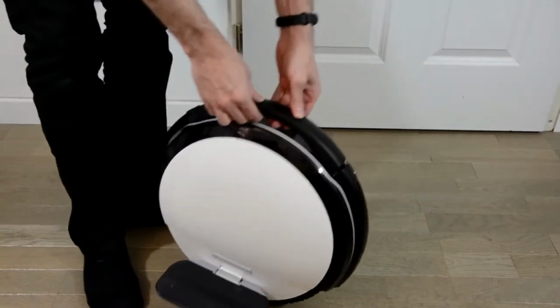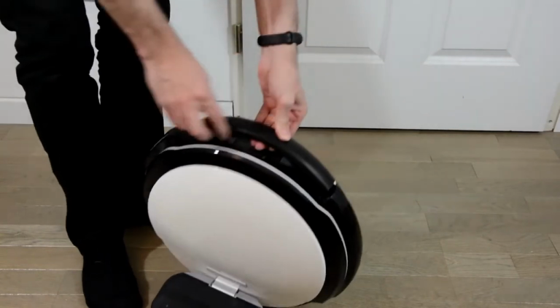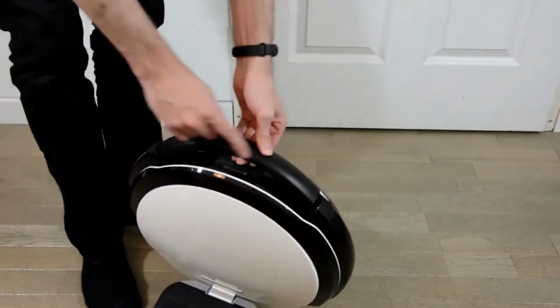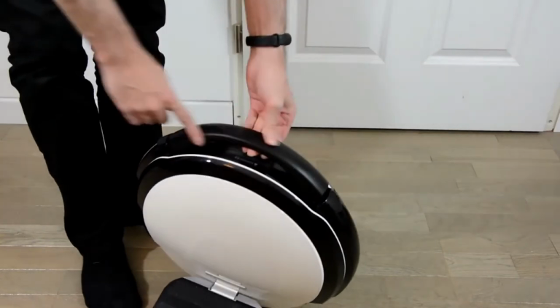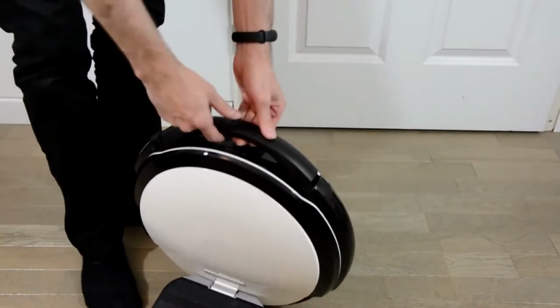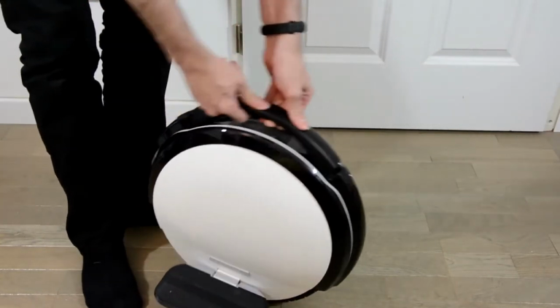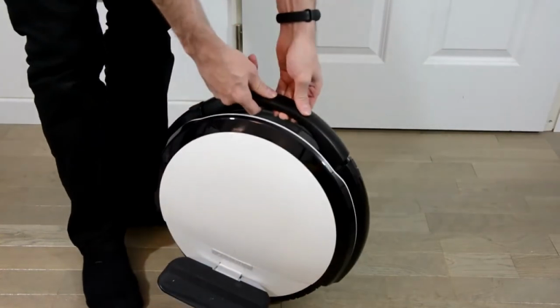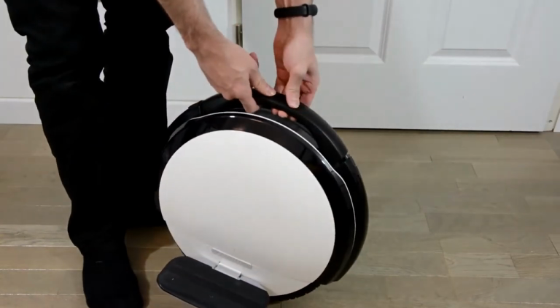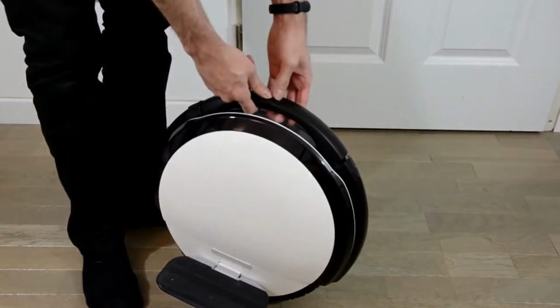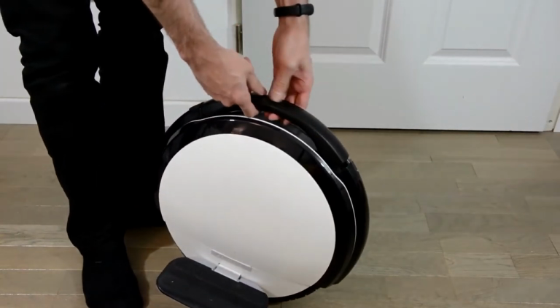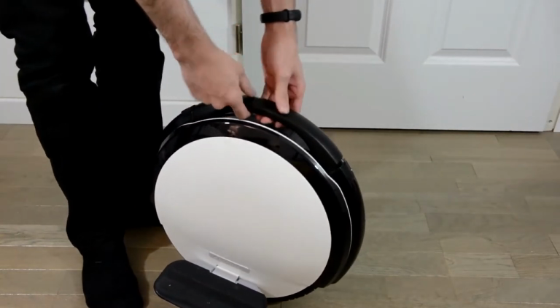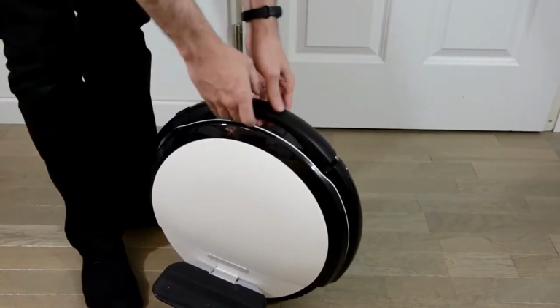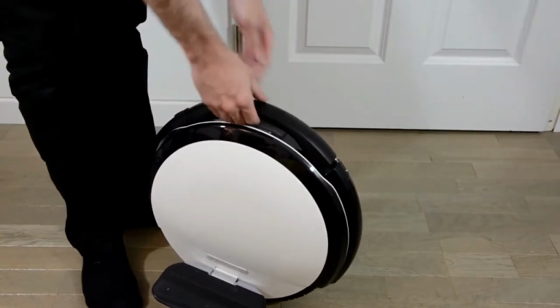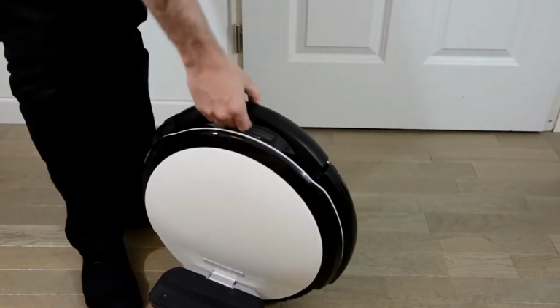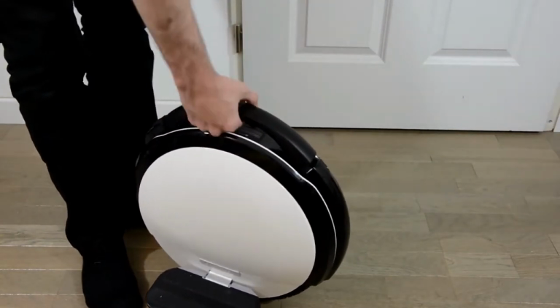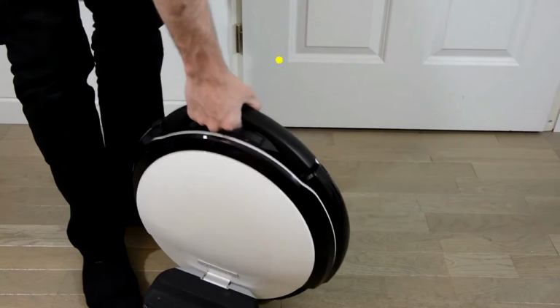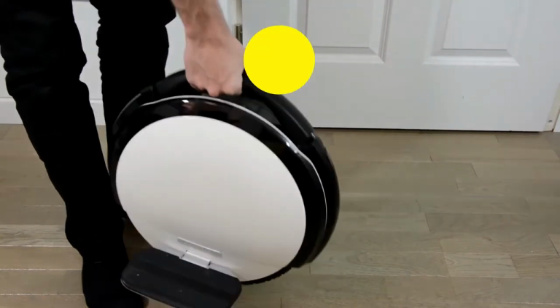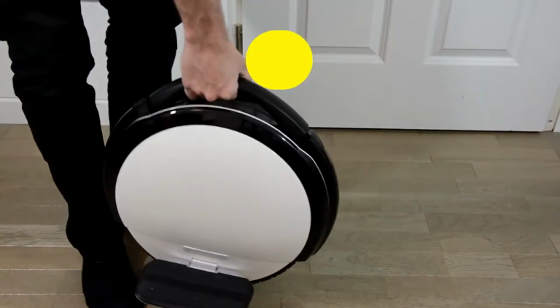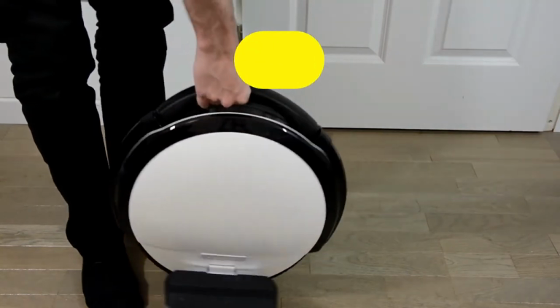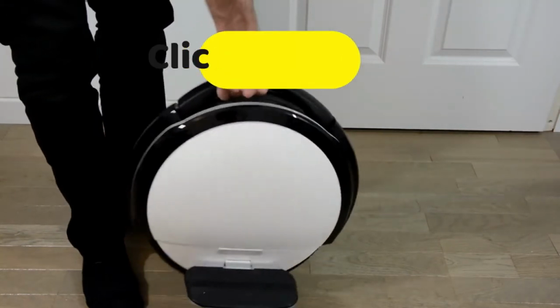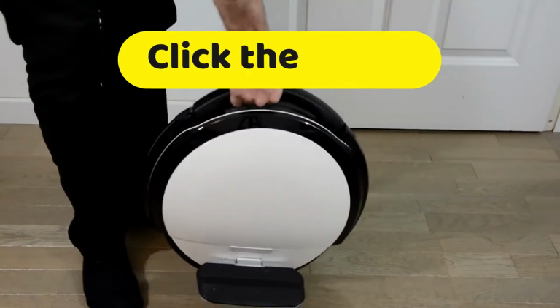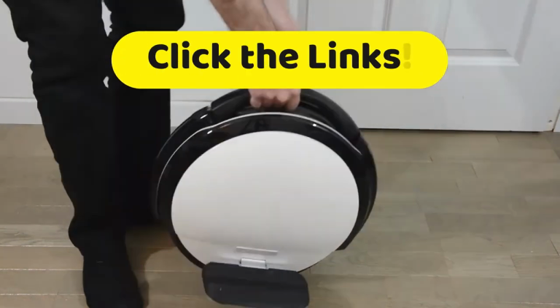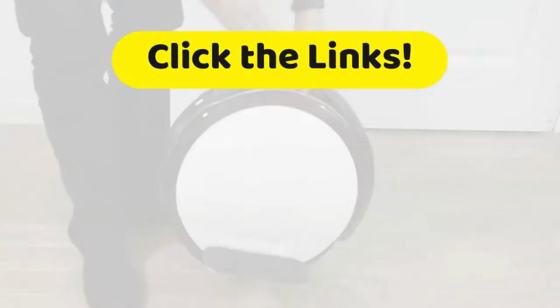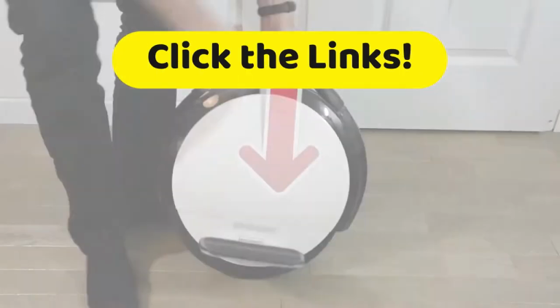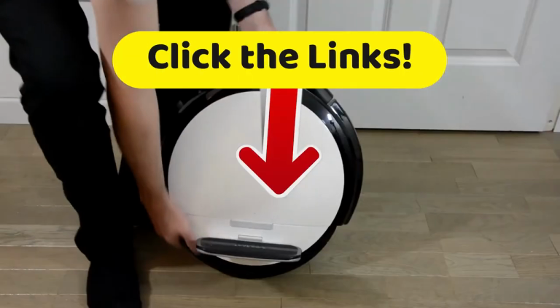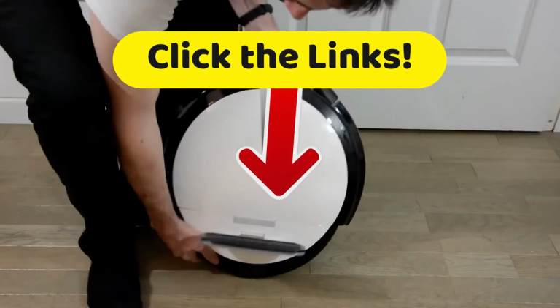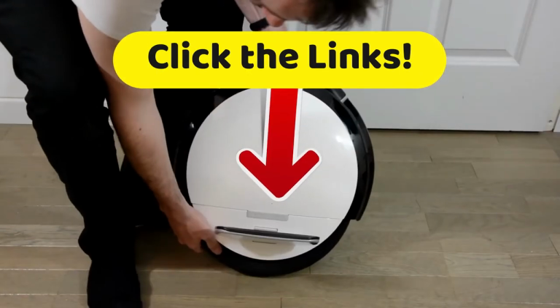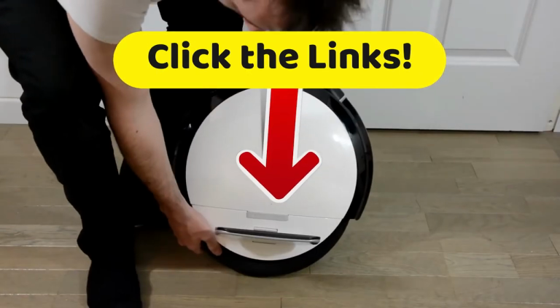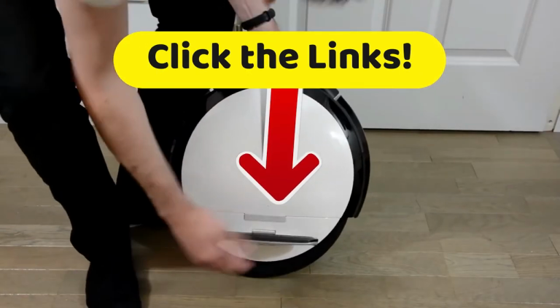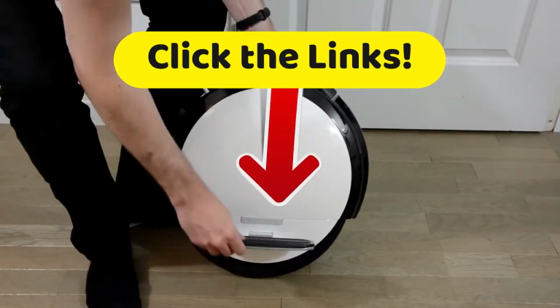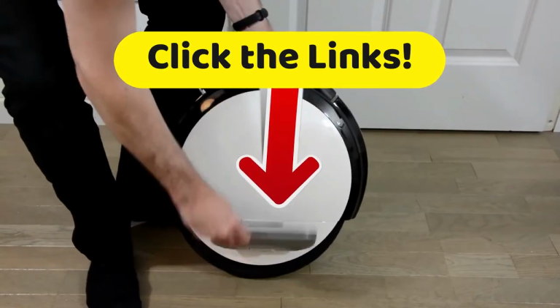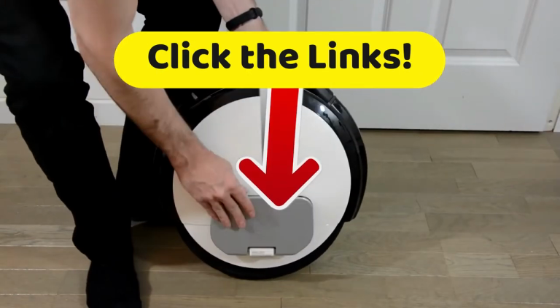We know you want to find out more about this and all the other fine products on our list, so head down to the description of this video and click on the links. Go take a look right now.